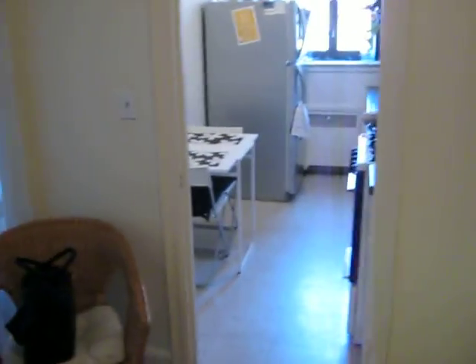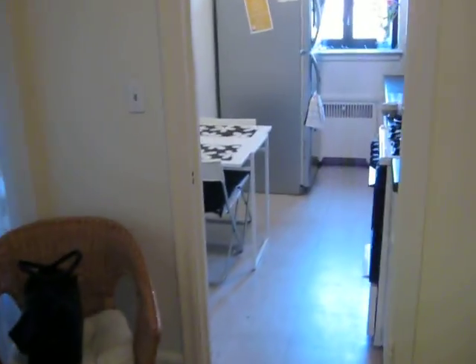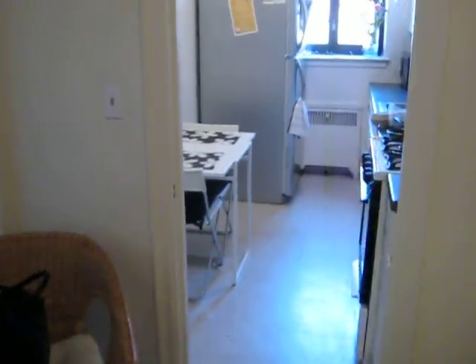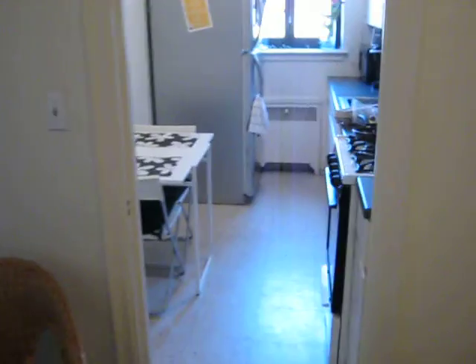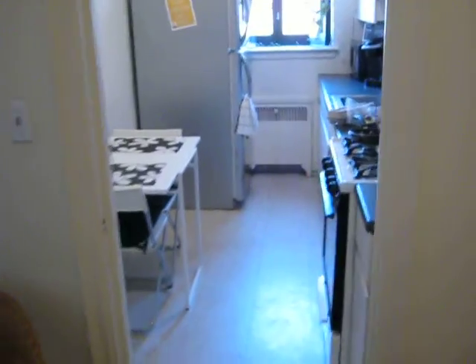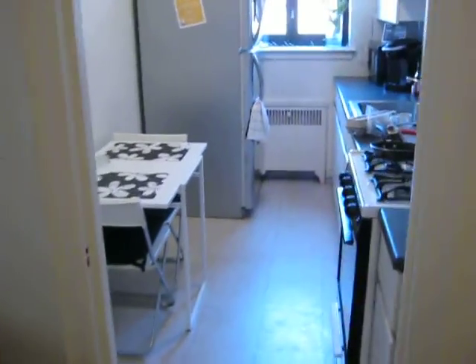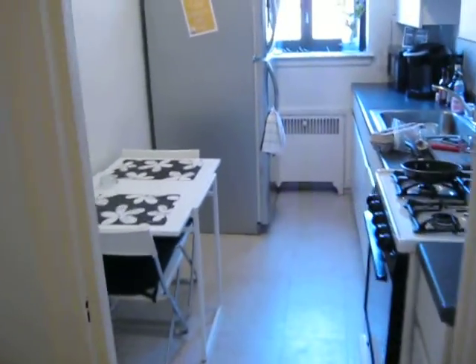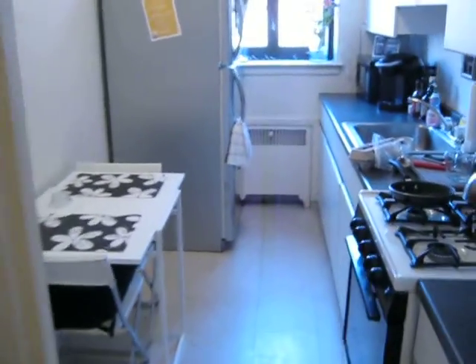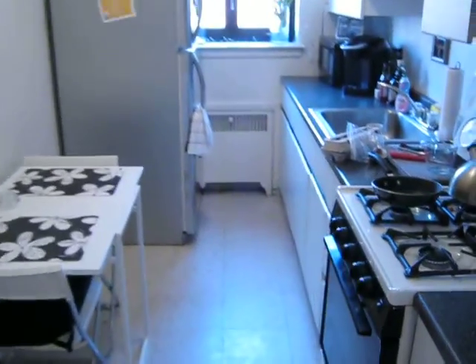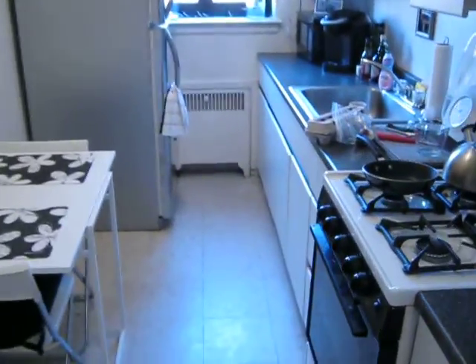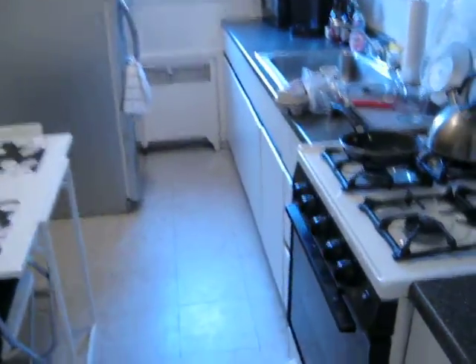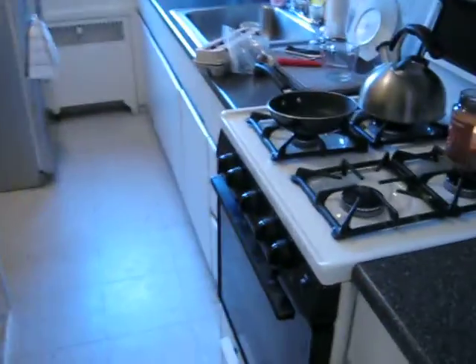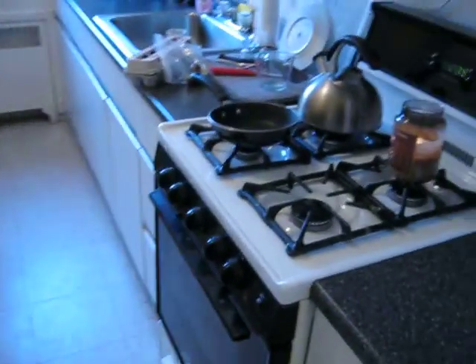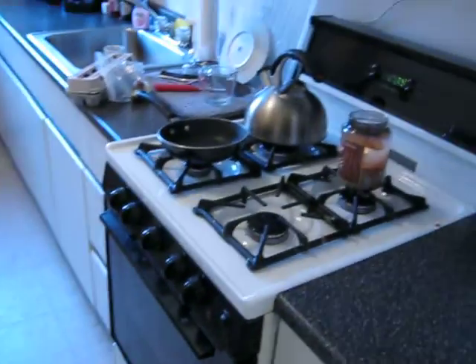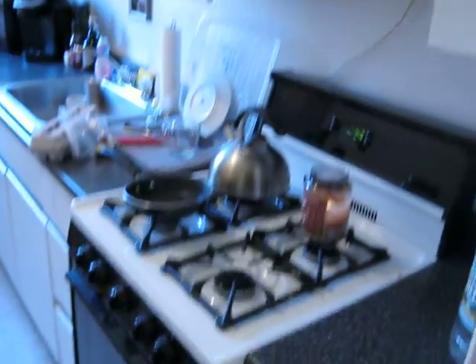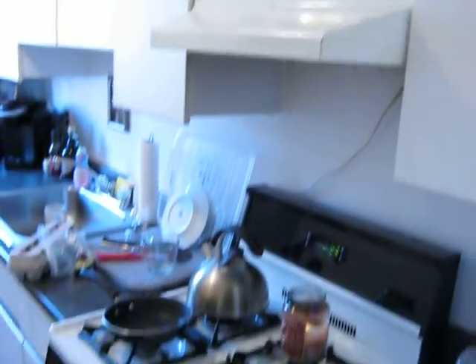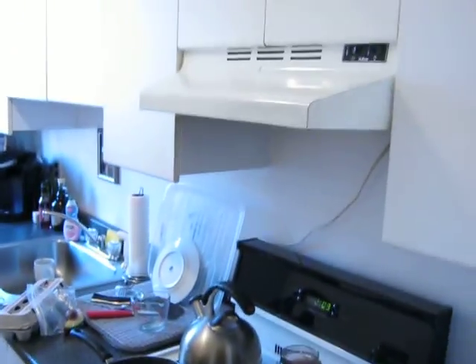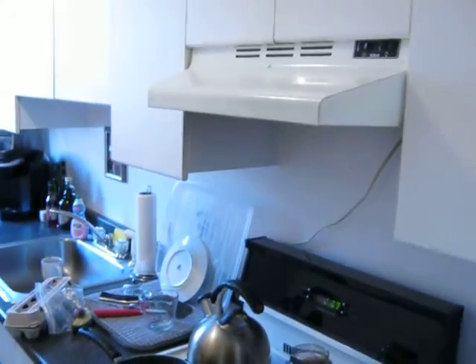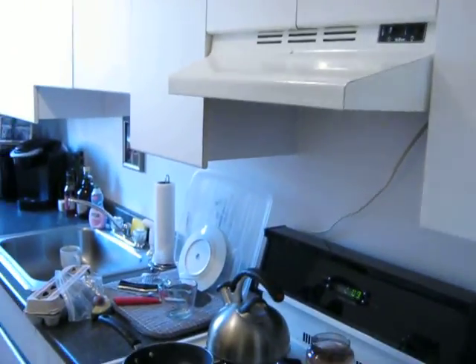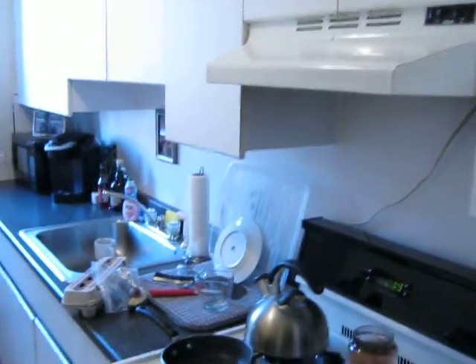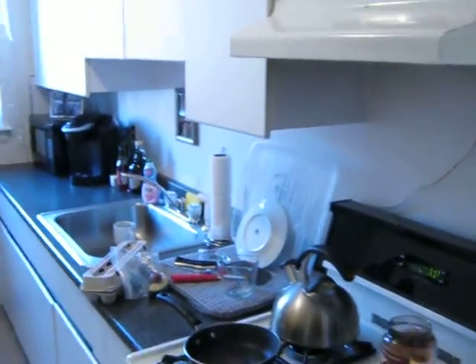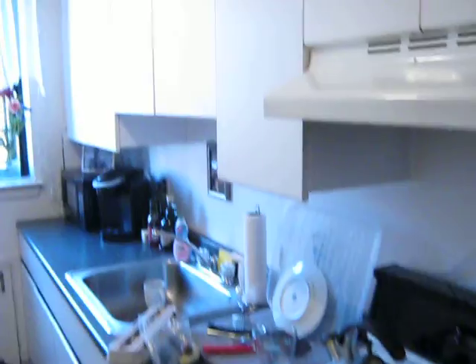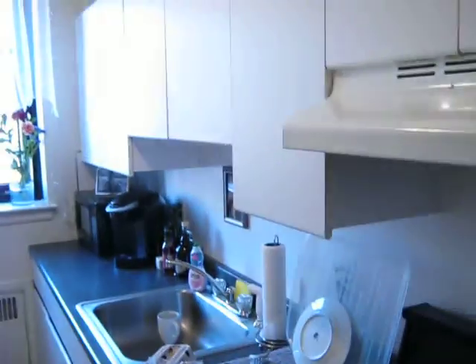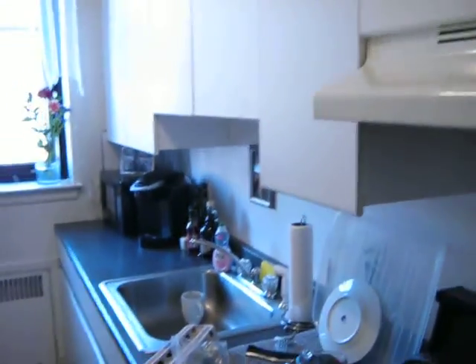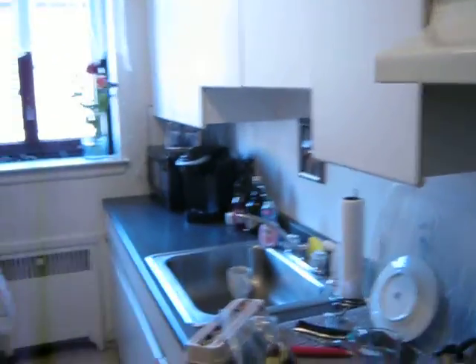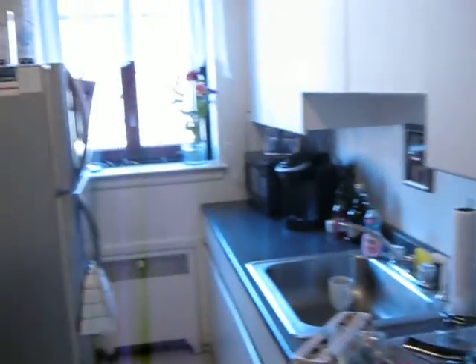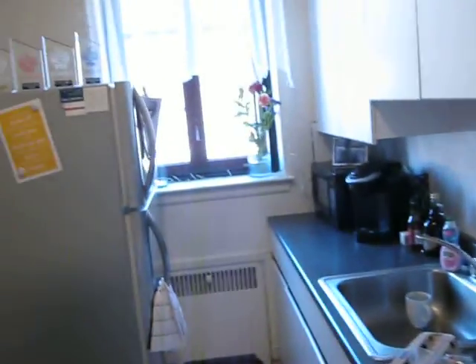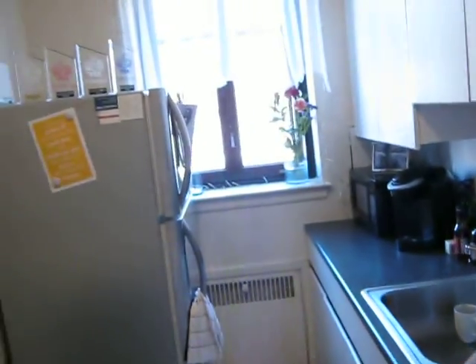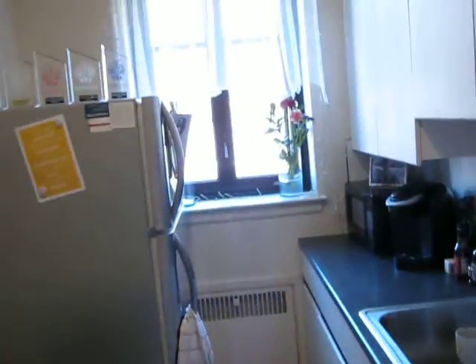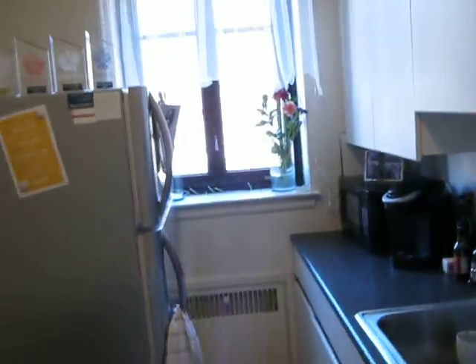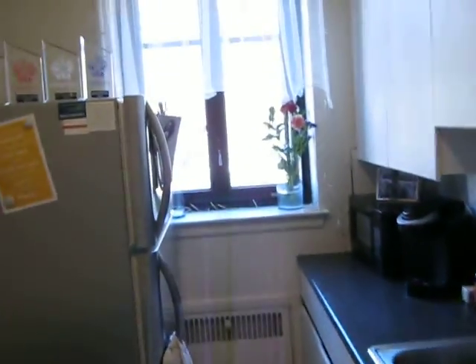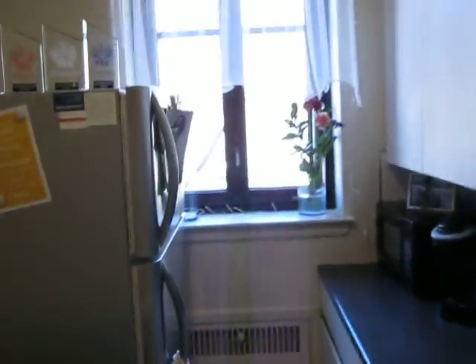We'll walk into the kitchen first. The kitchen has gas stove, range hood, lots of cabinetry, and a full size stainless fridge.